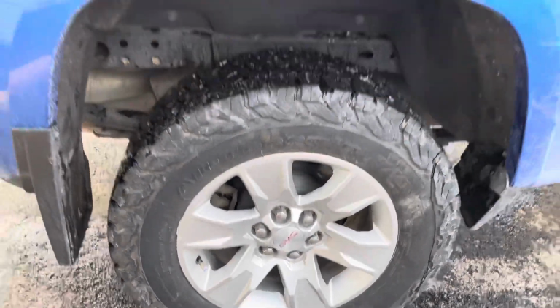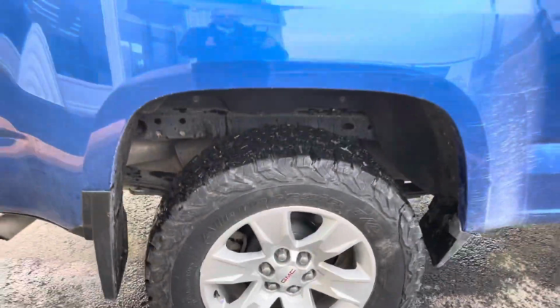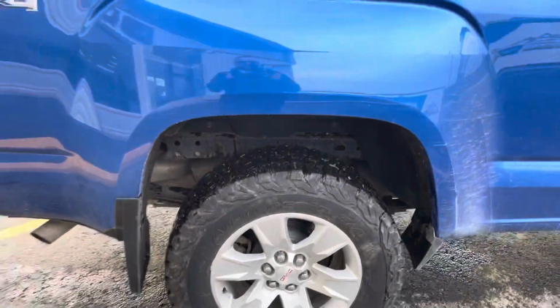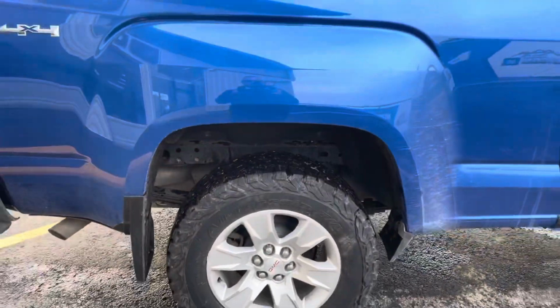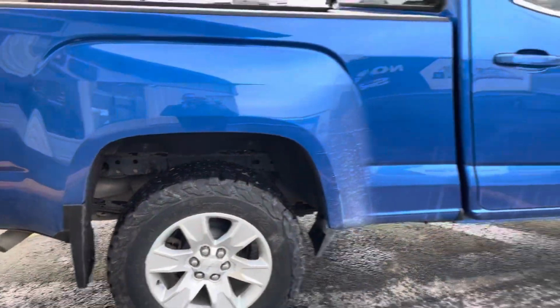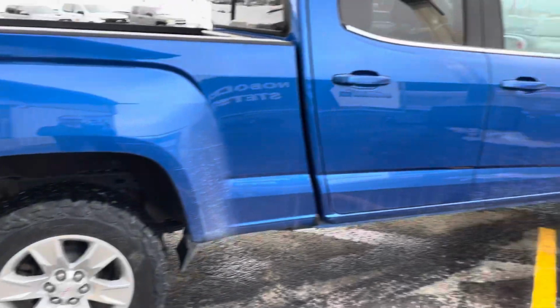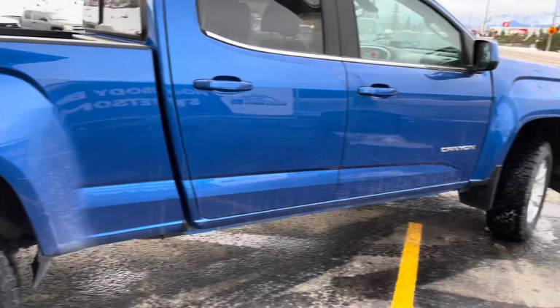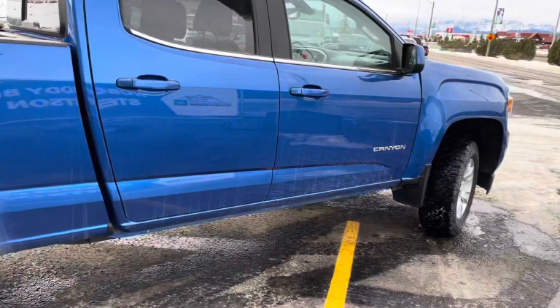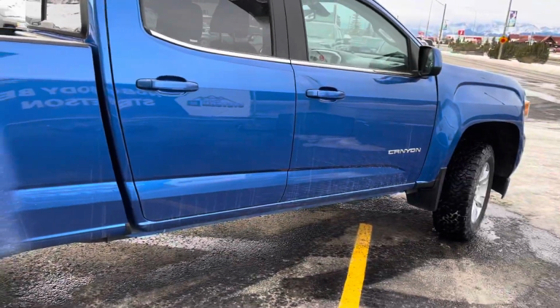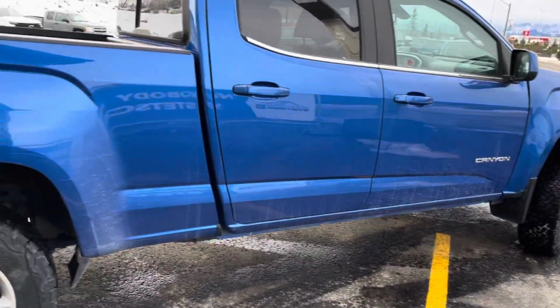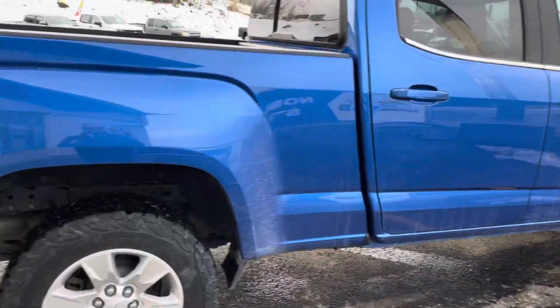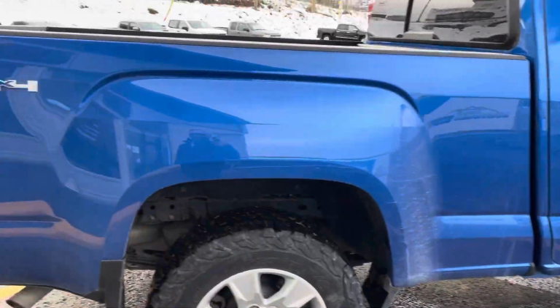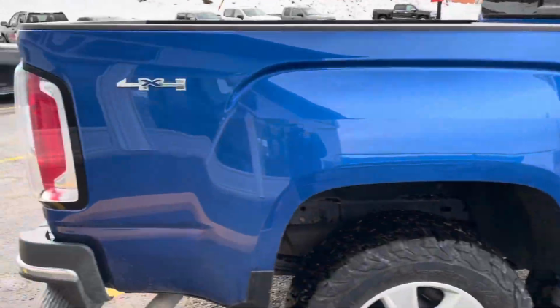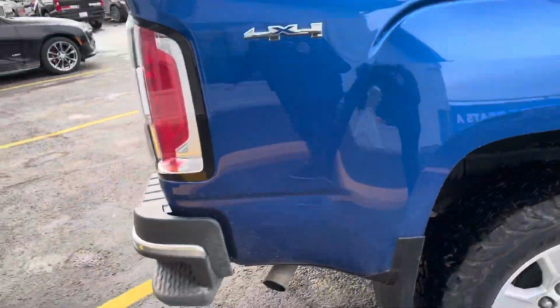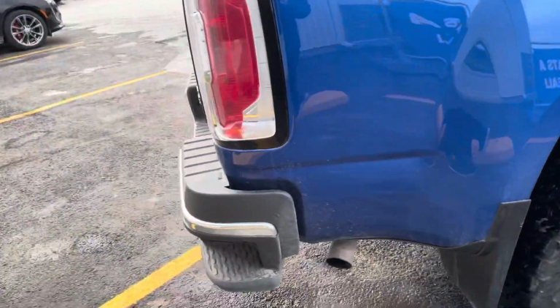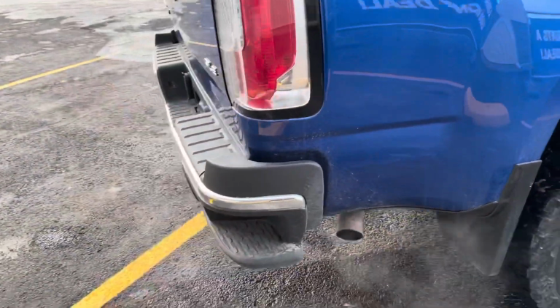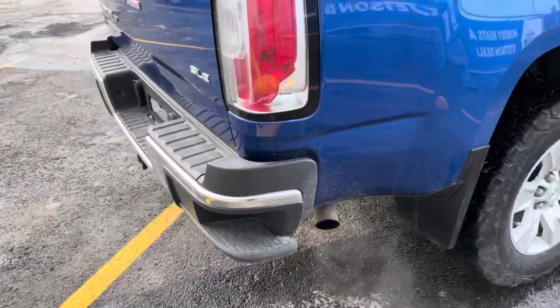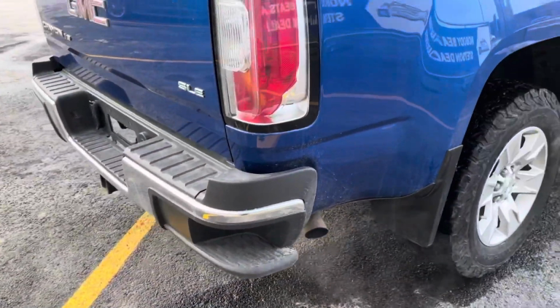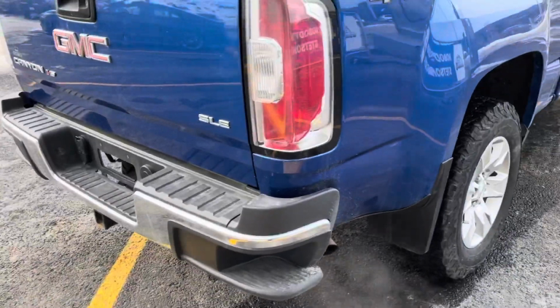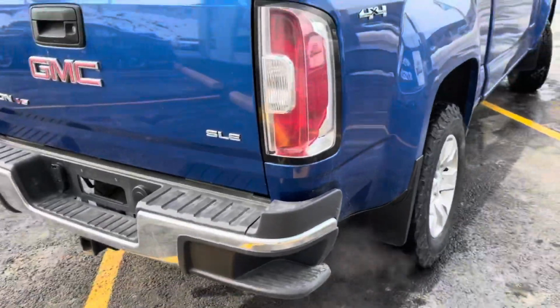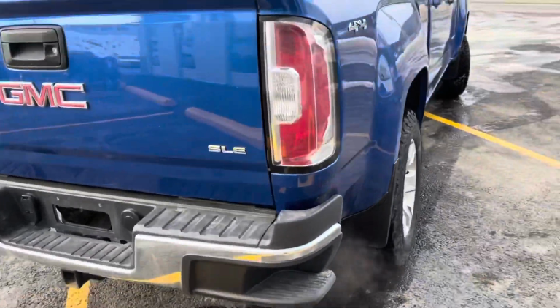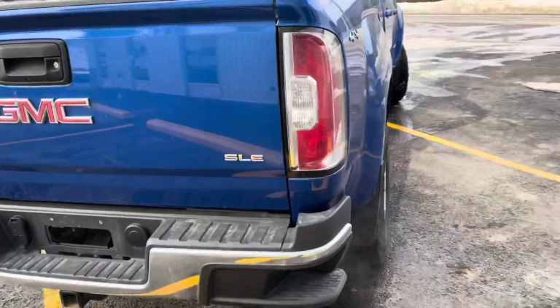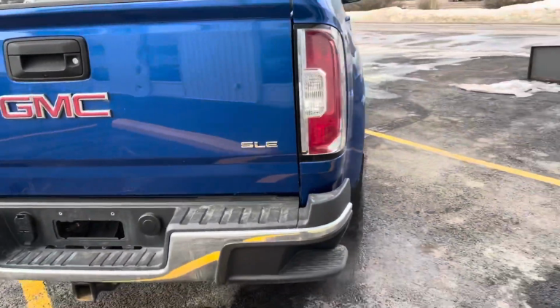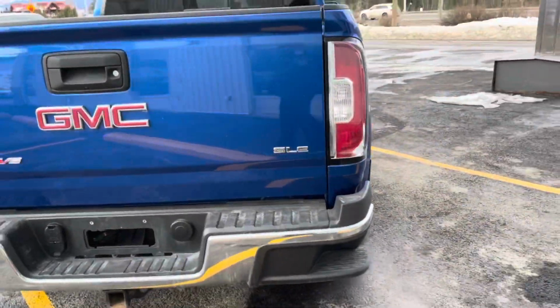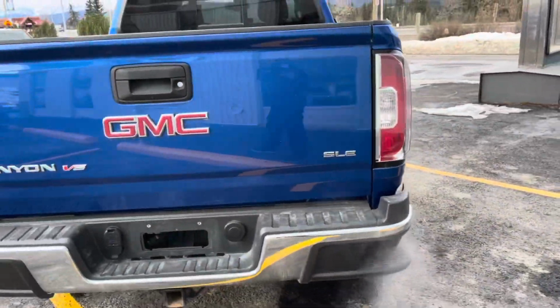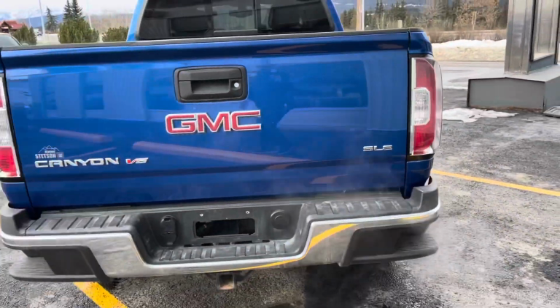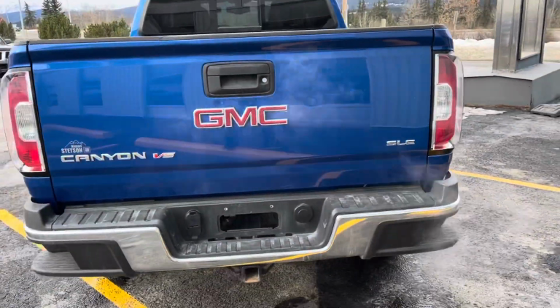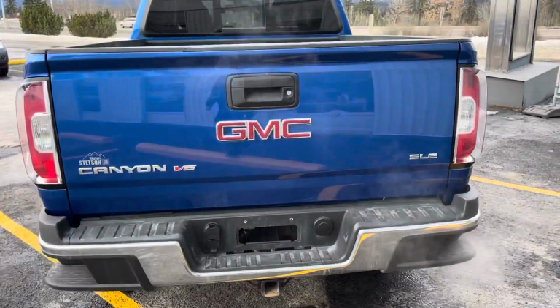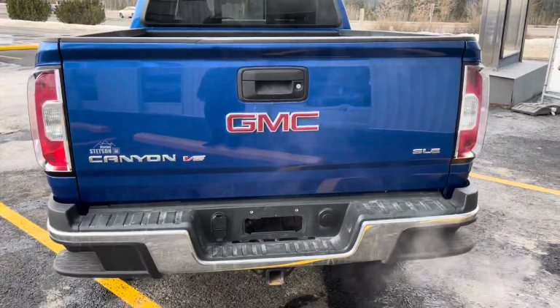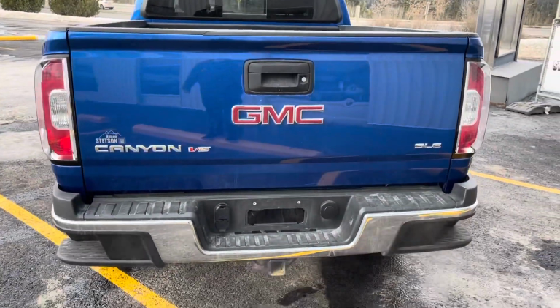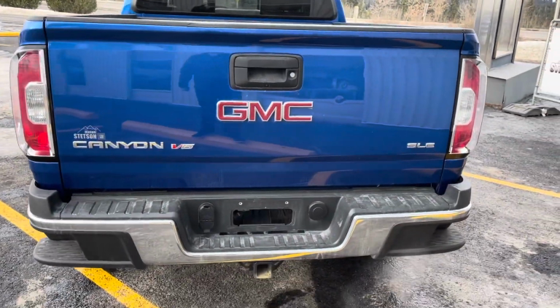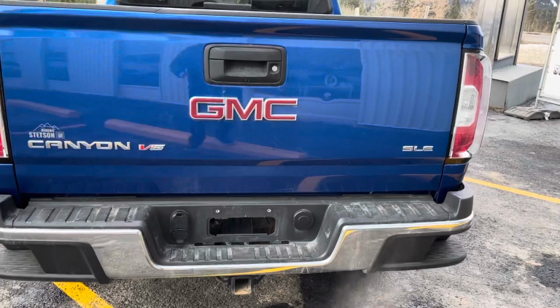There are molded mud flaps all around on this Canyon. Step bar on the back bumper for easy access to that tailgate and into the box. It has a 7 and 4 pin wiring with a 2-inch receiver.